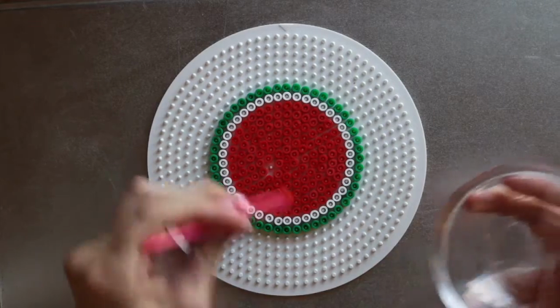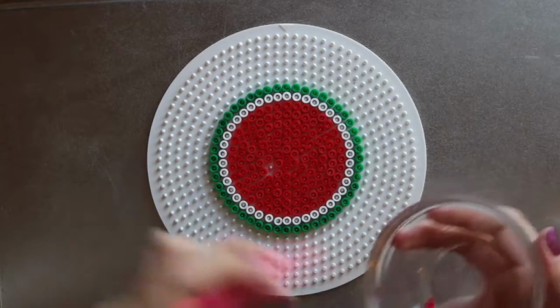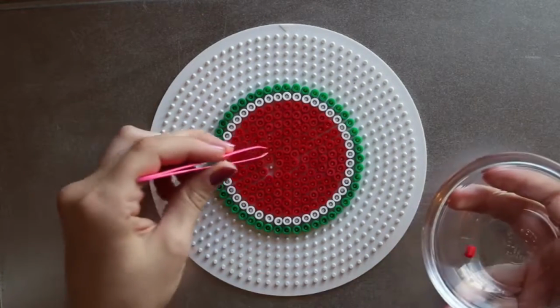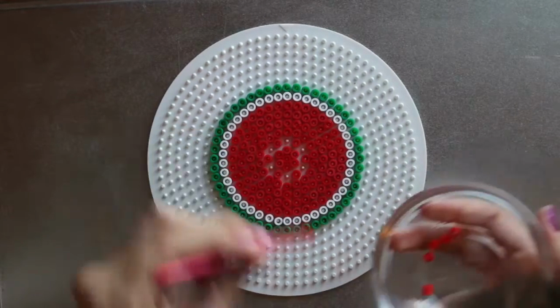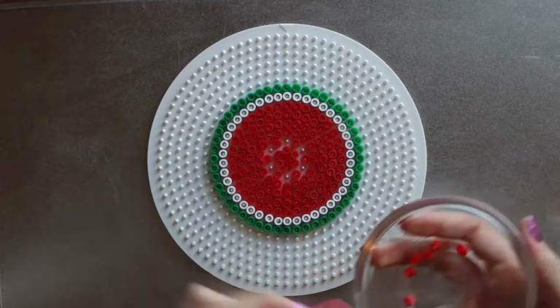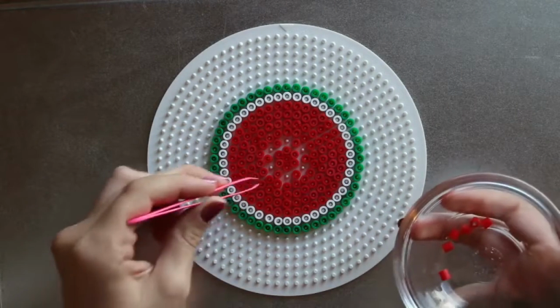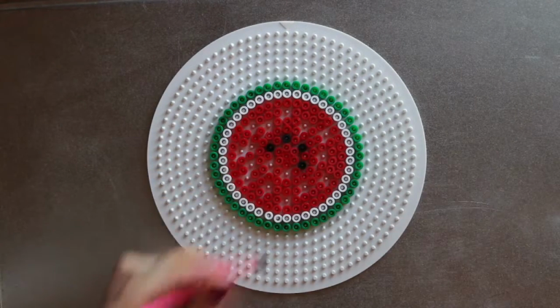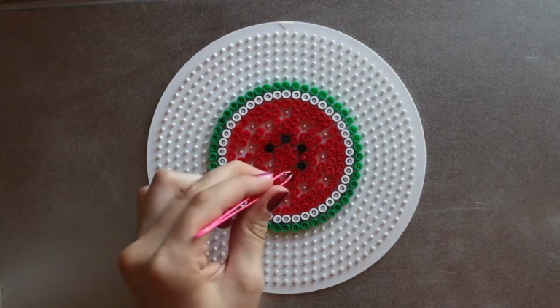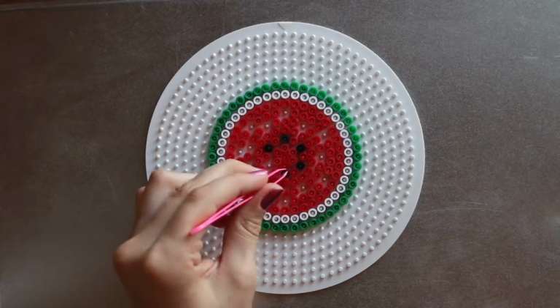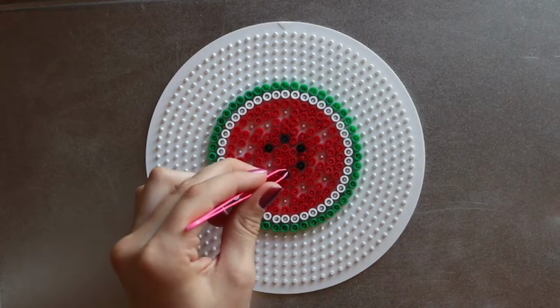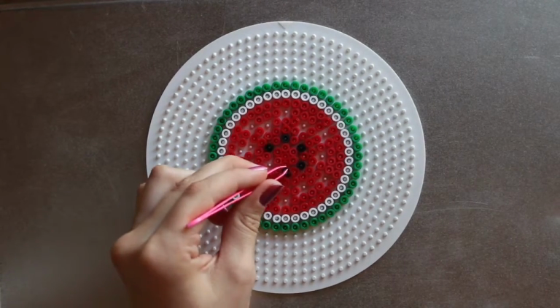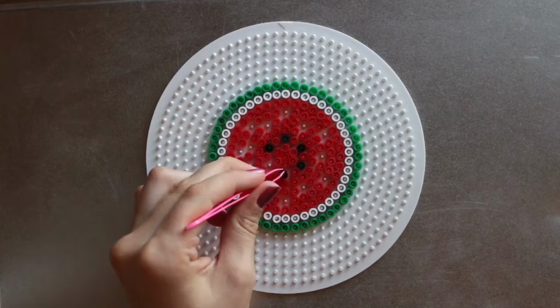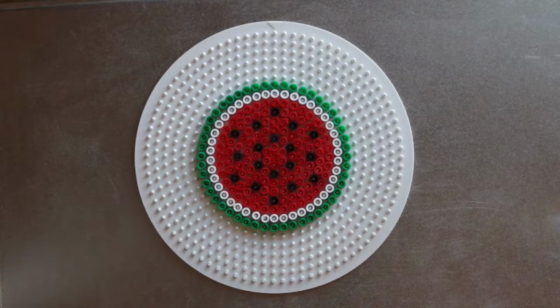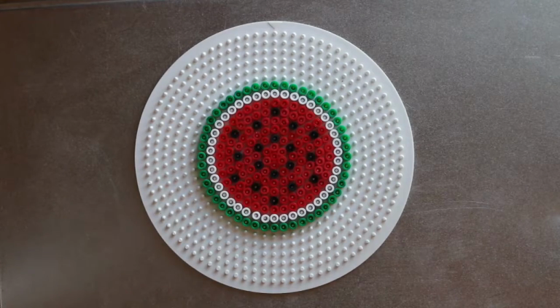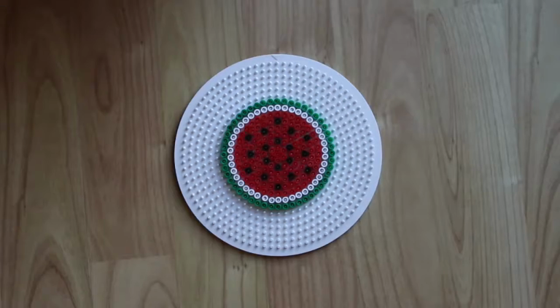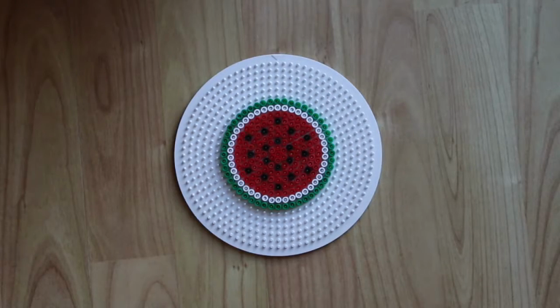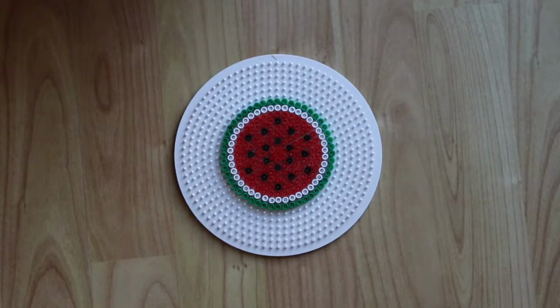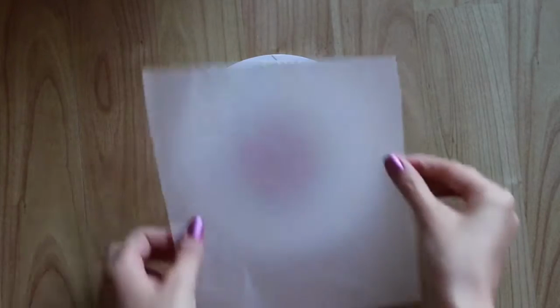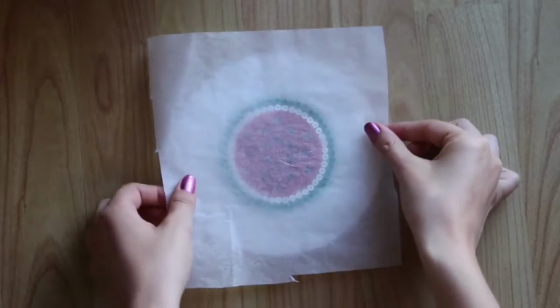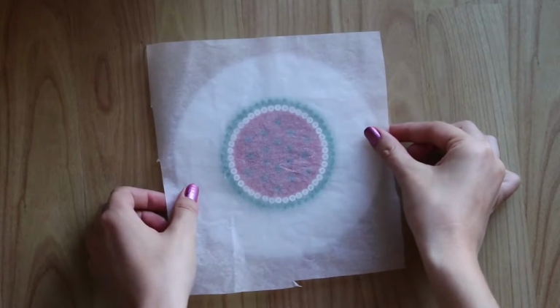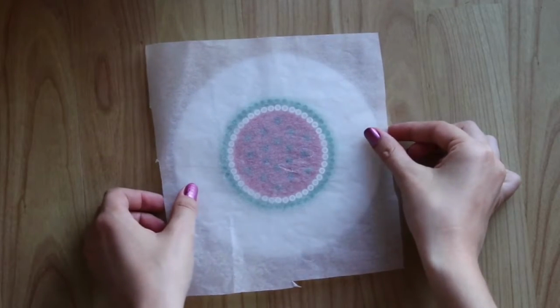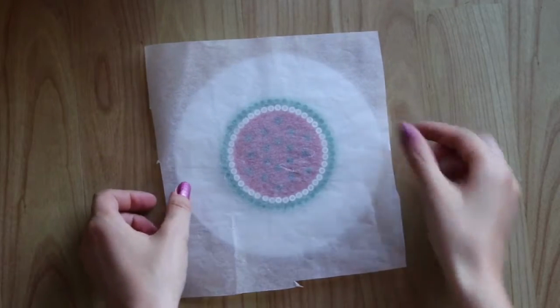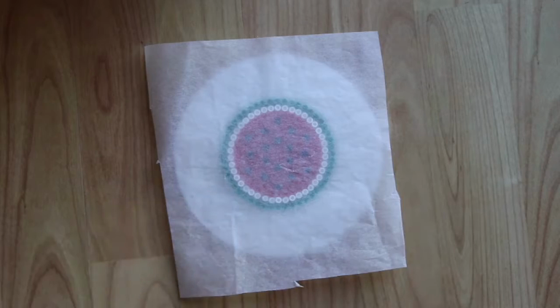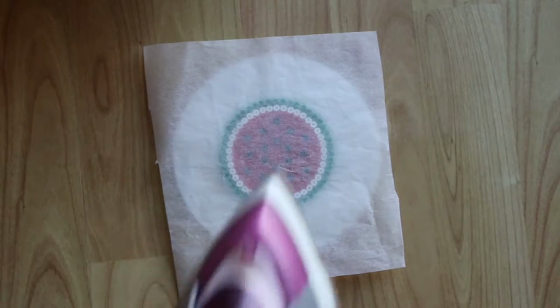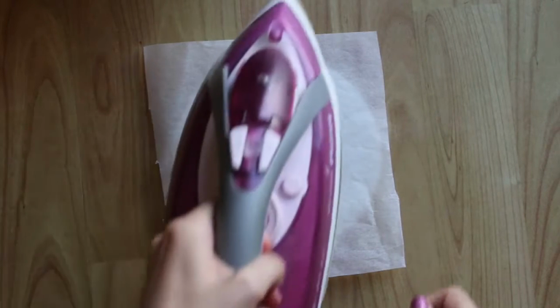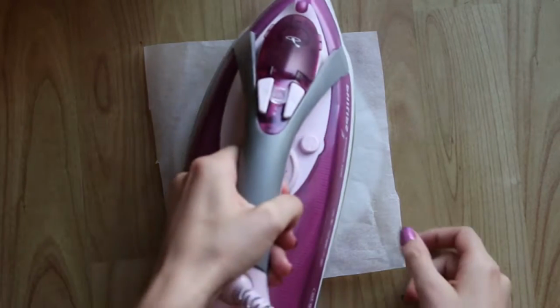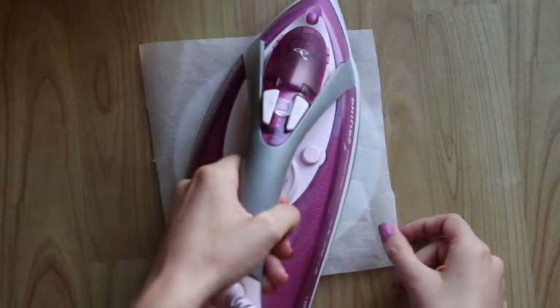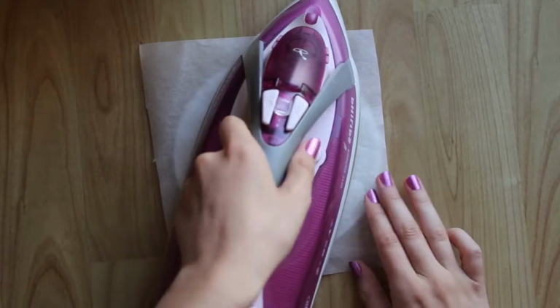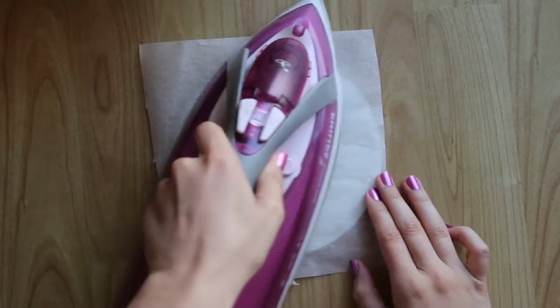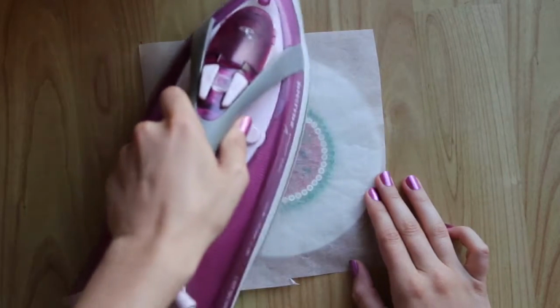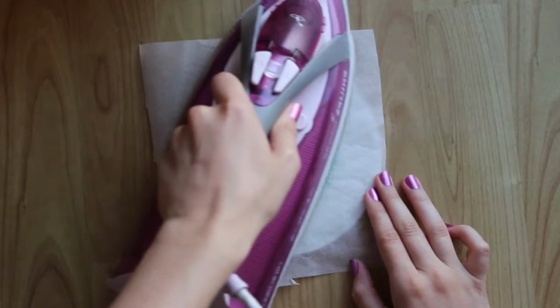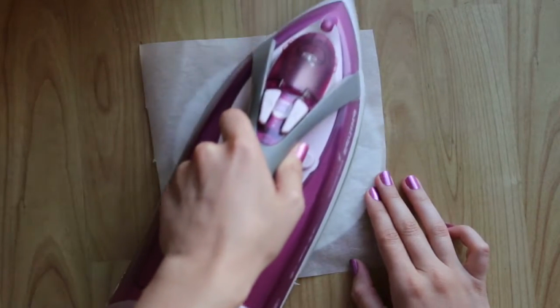Once done, I'm going to remove some red beads to add in black ones as seeds — this is the point where tweezers come in handy. When you're happy with the design, place the parchment paper on top of it and iron it on a low heat for a minute or so, continuously moving the iron.